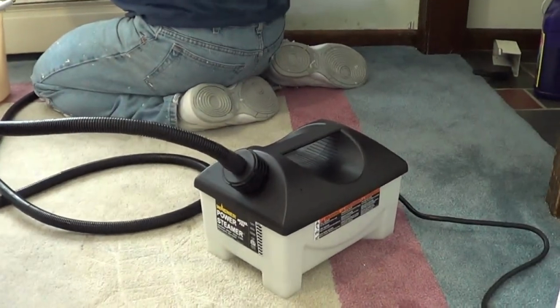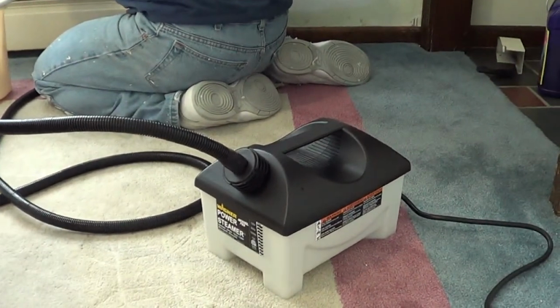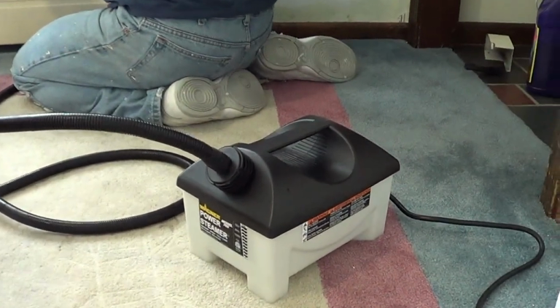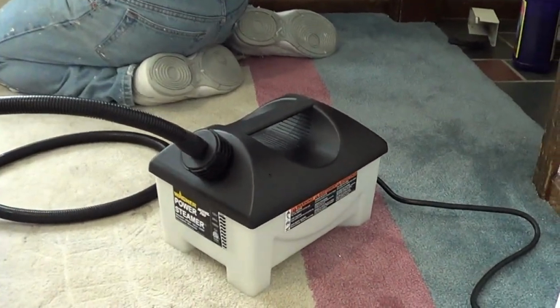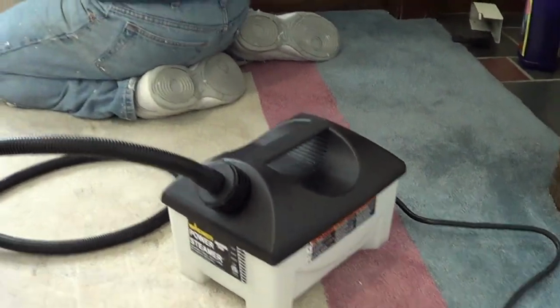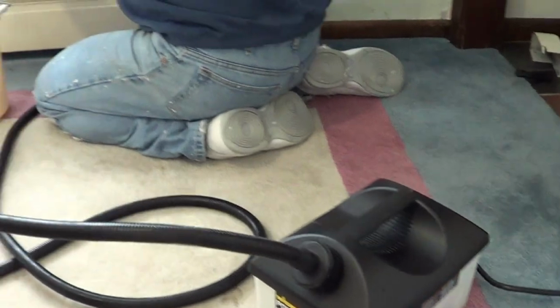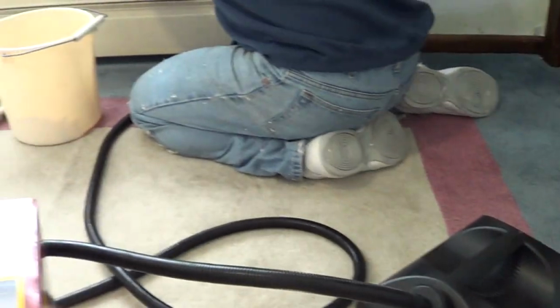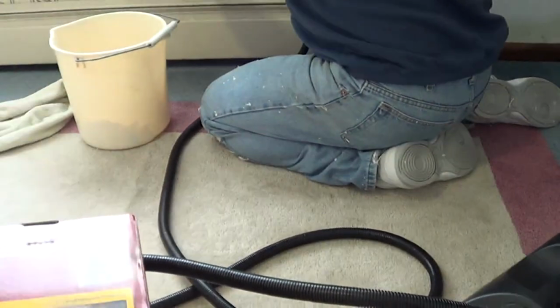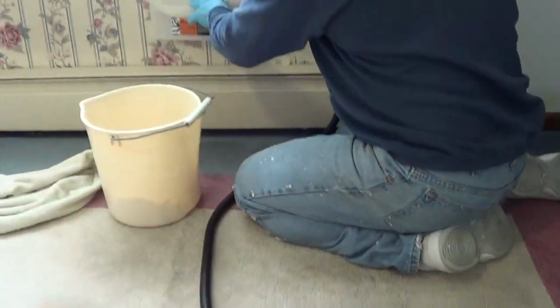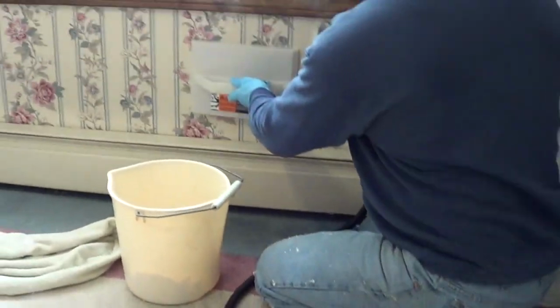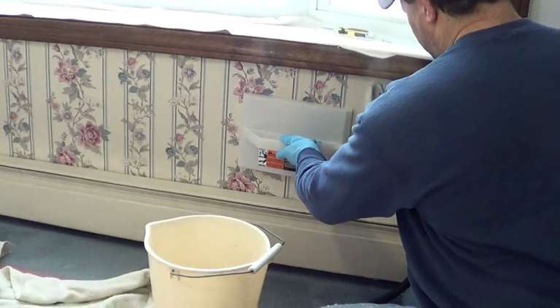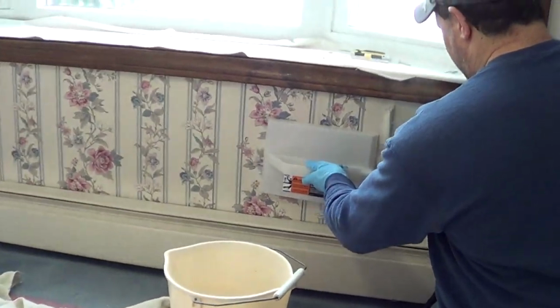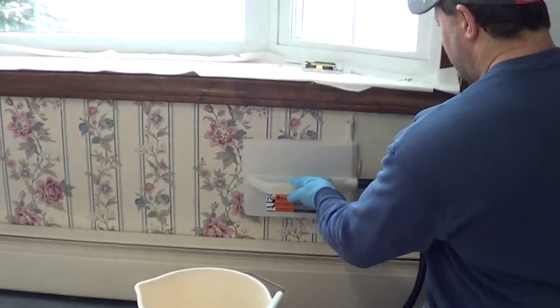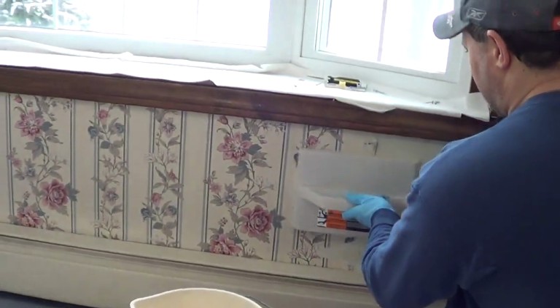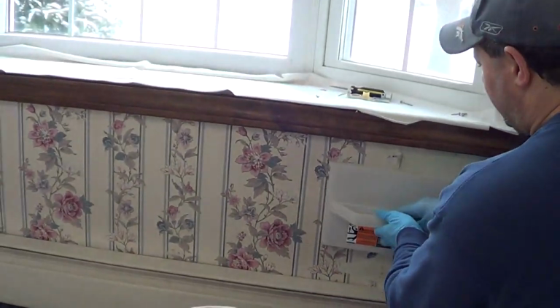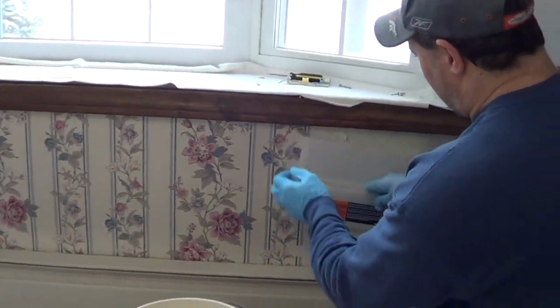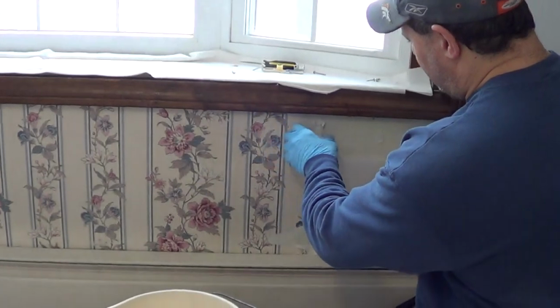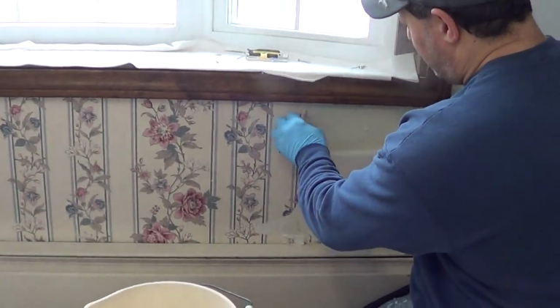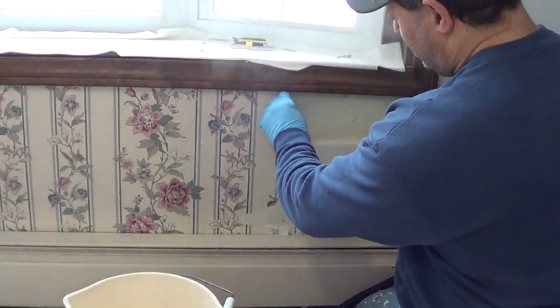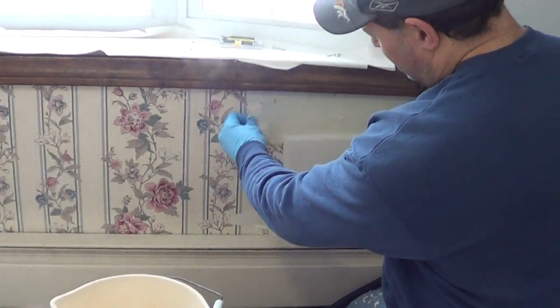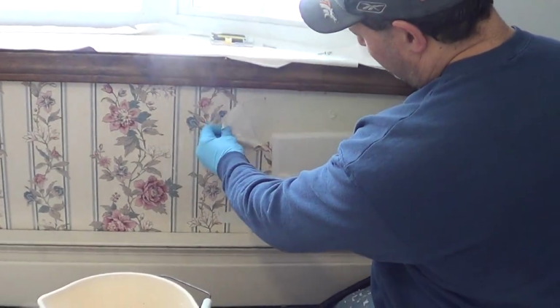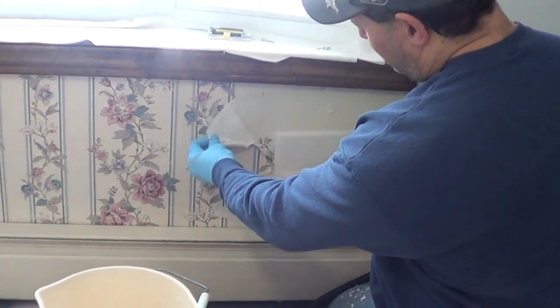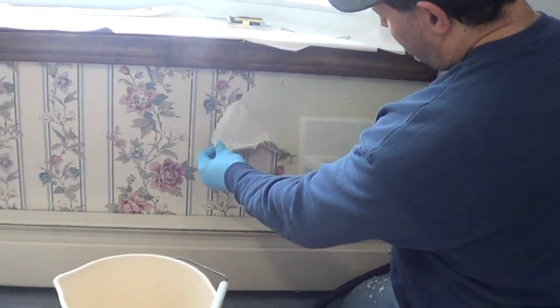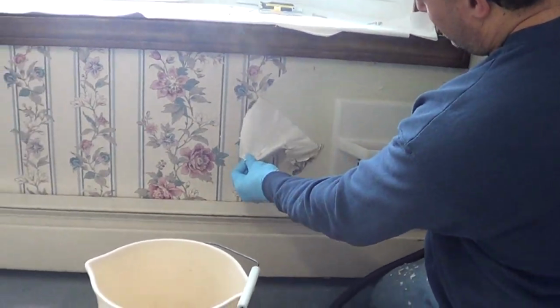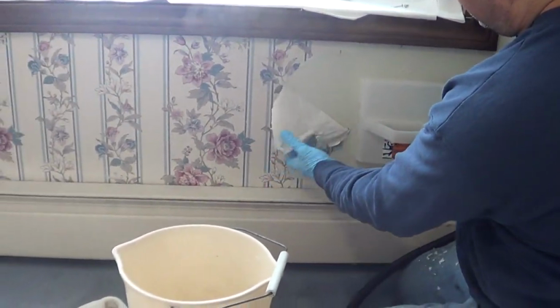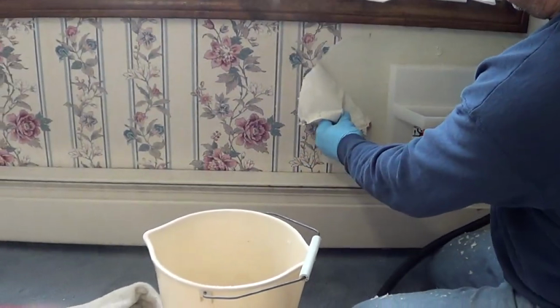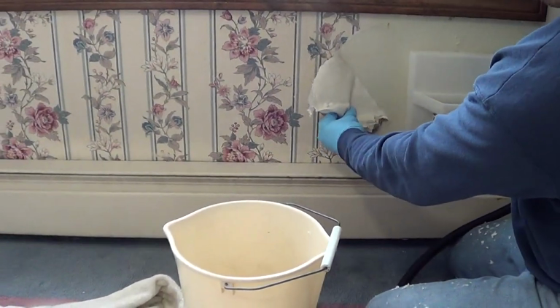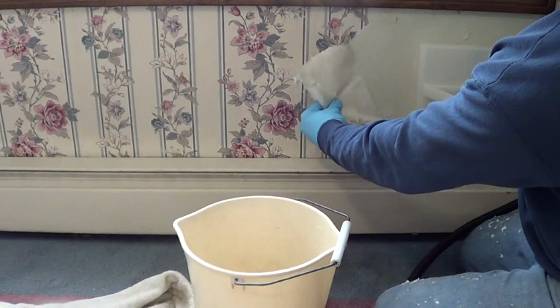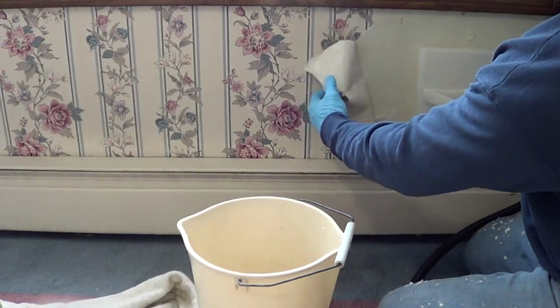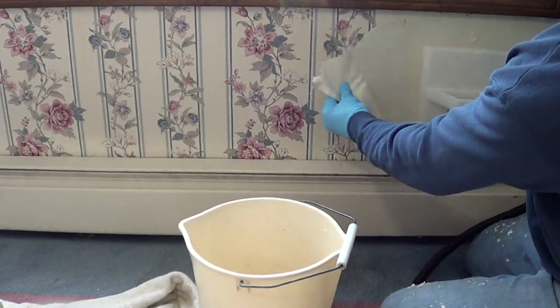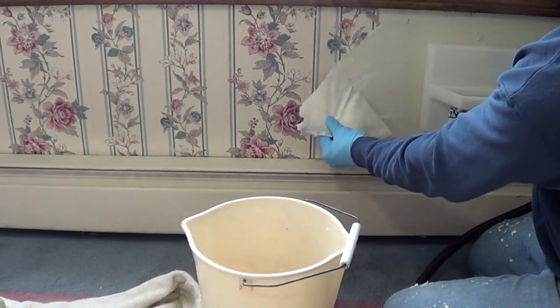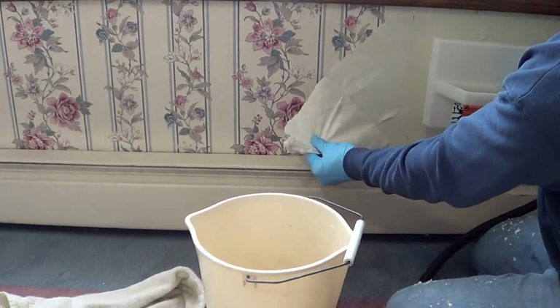This paper was non-strippable. And this was the nastiest paper in the house. And this steamer is taking it off, as you can see, just like that.